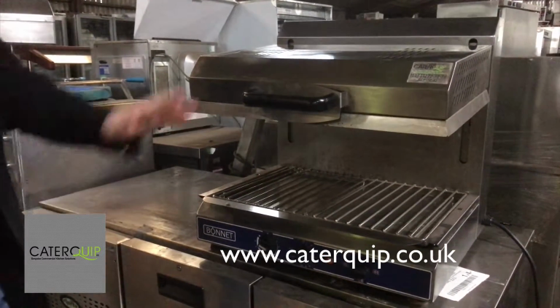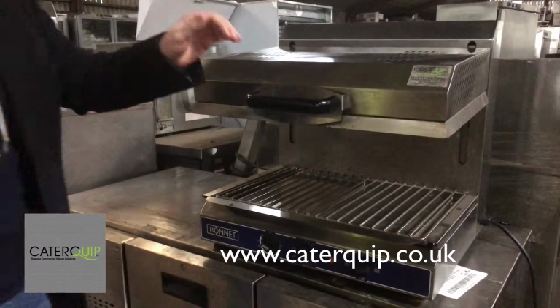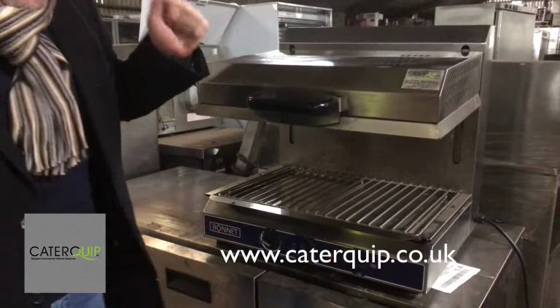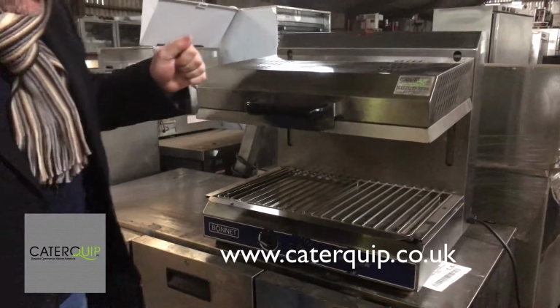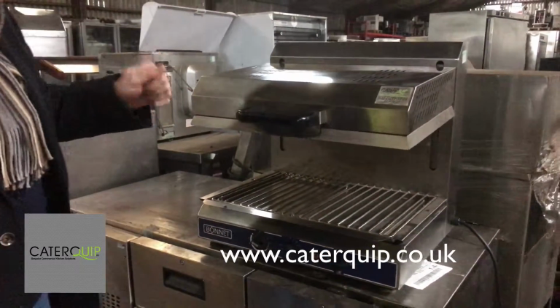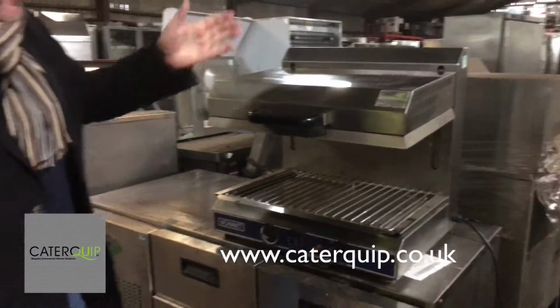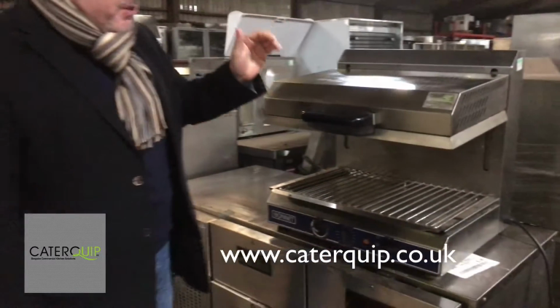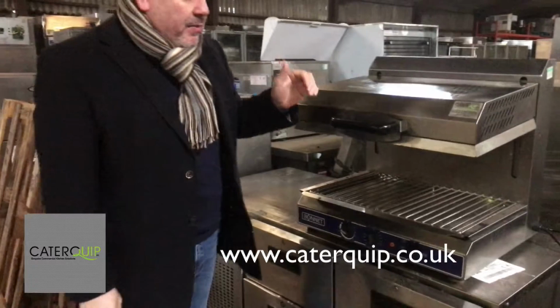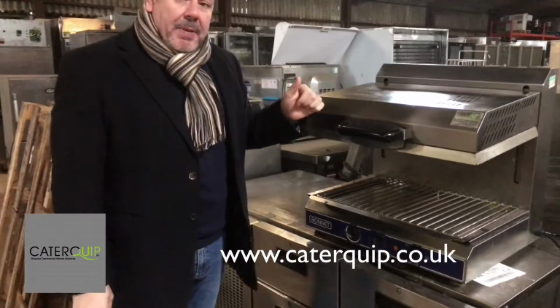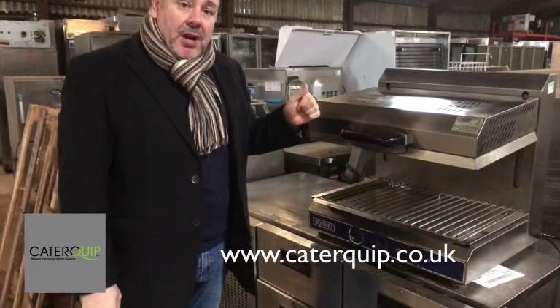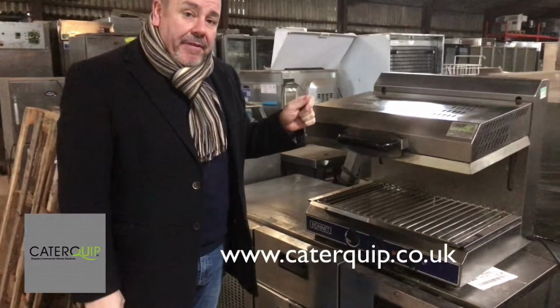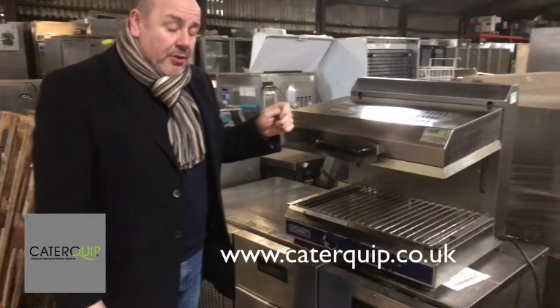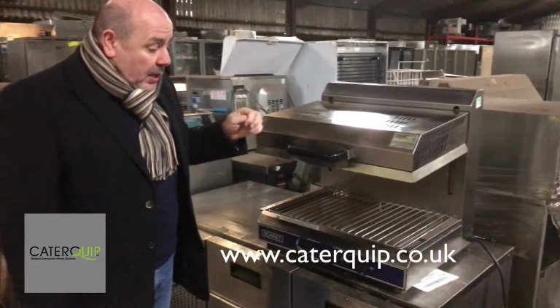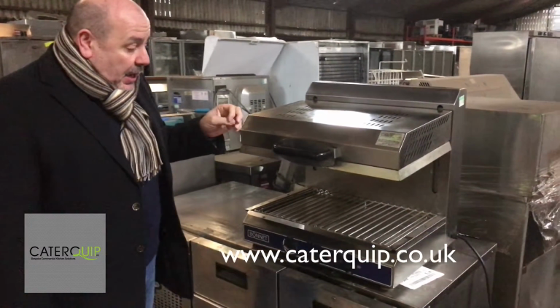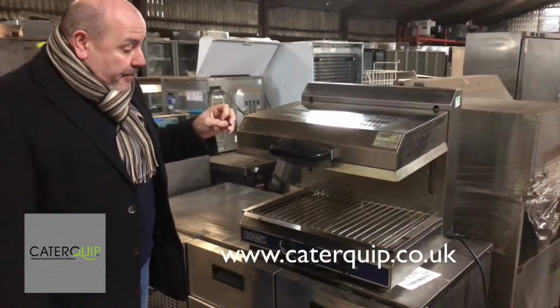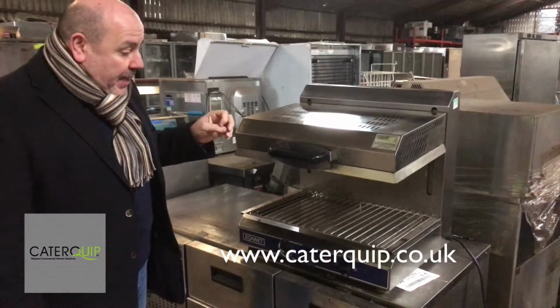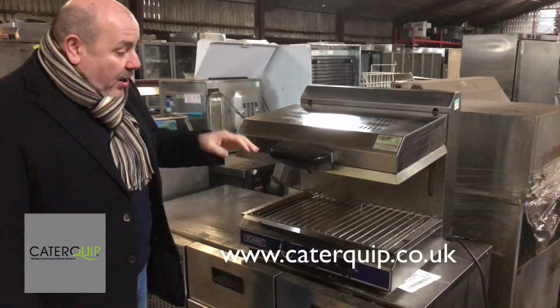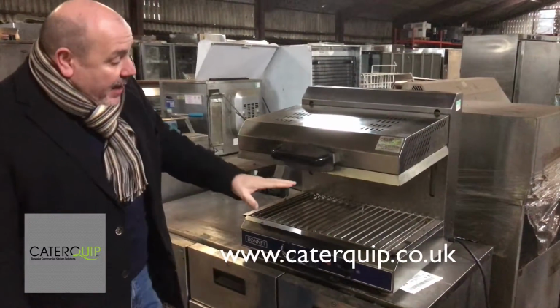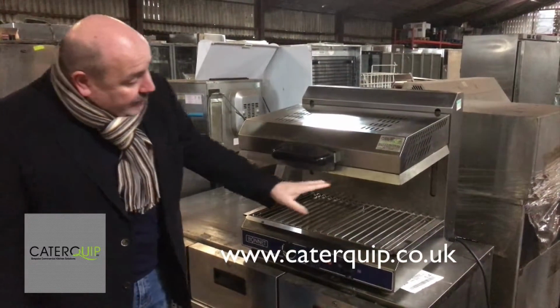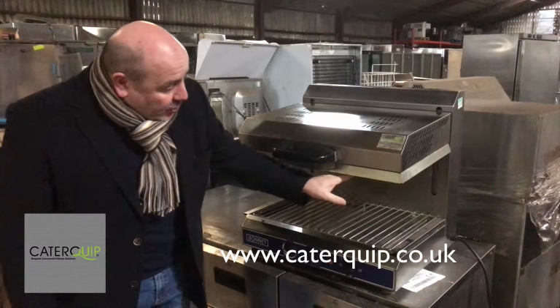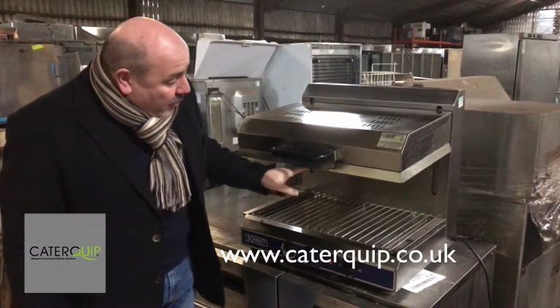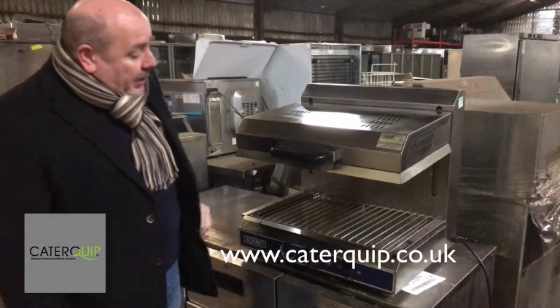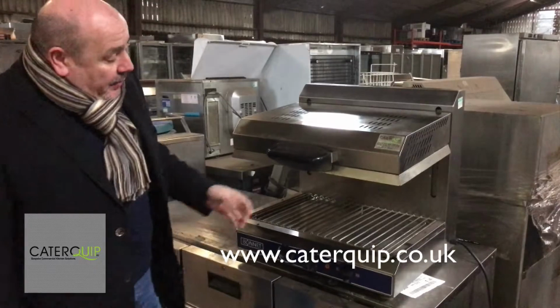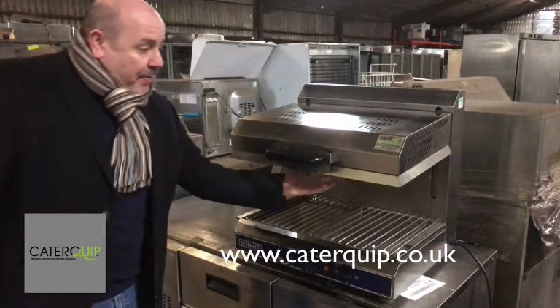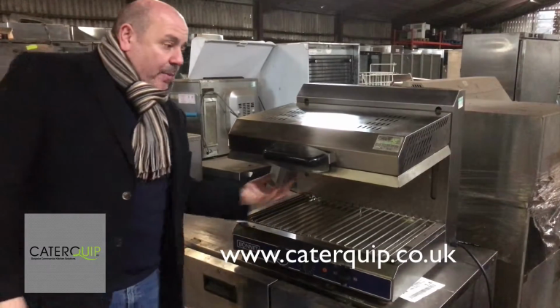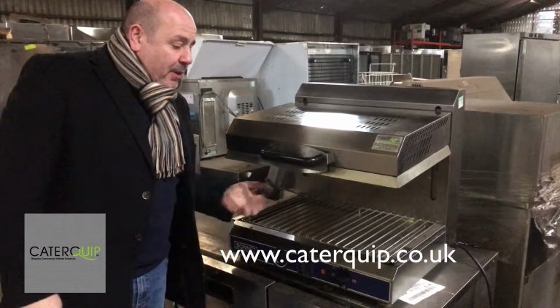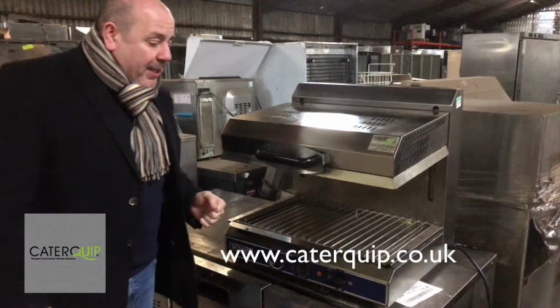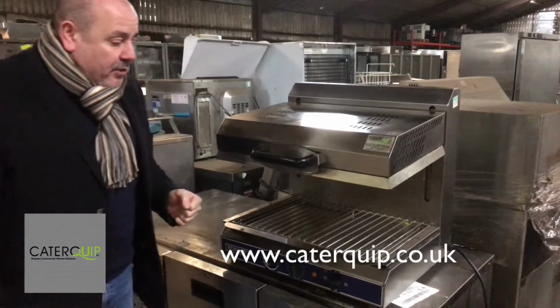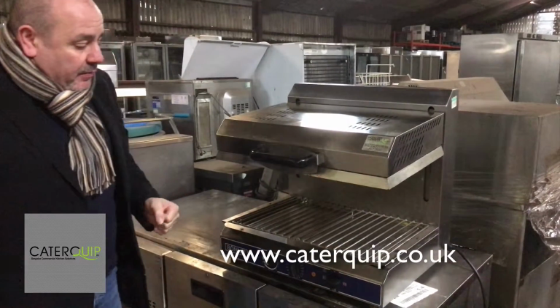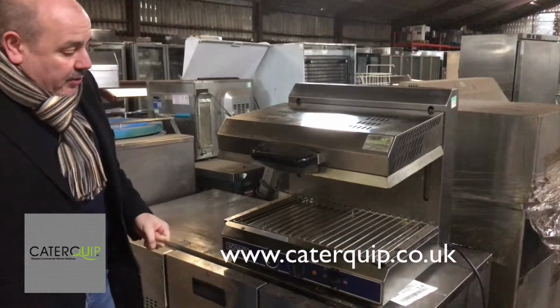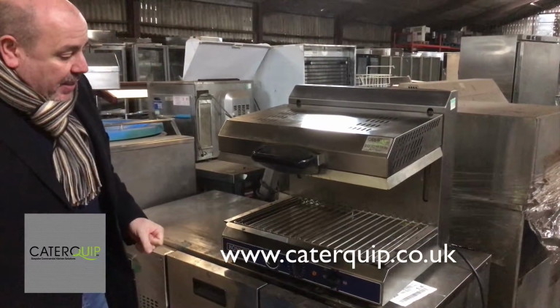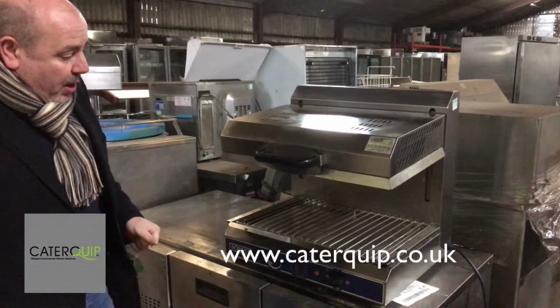As you can see, it's in lovely condition. These are very expensive — they're around £2,500 new. They have an infrared grill at the top there, which is what makes them really quite expensive because of the way they work.